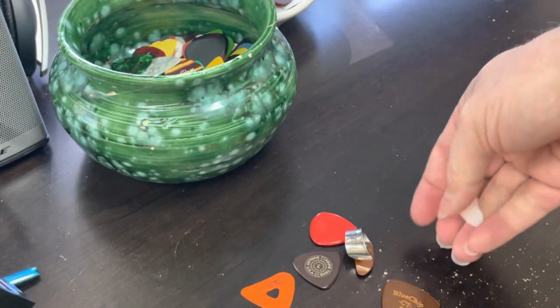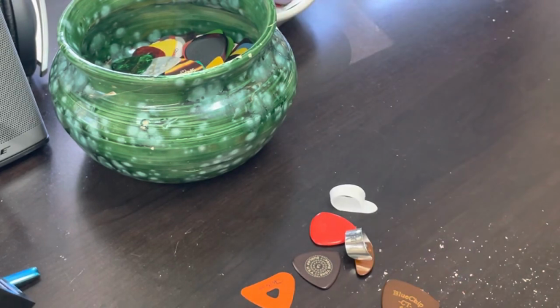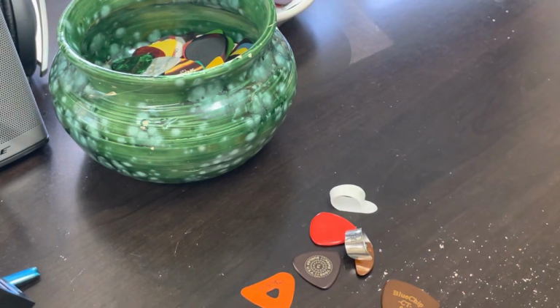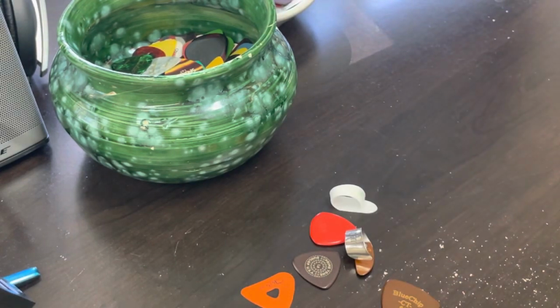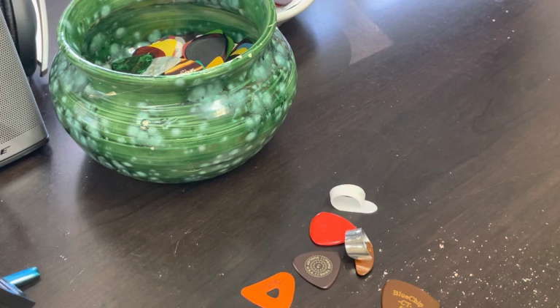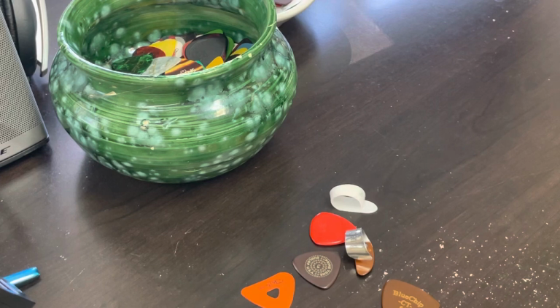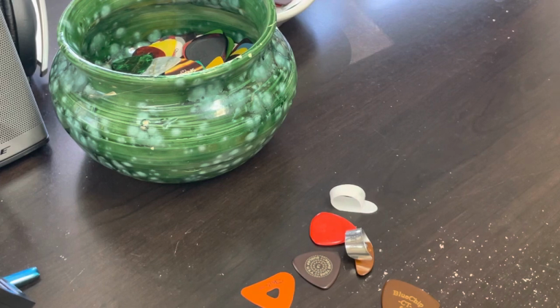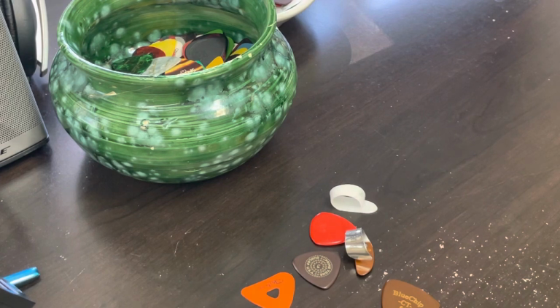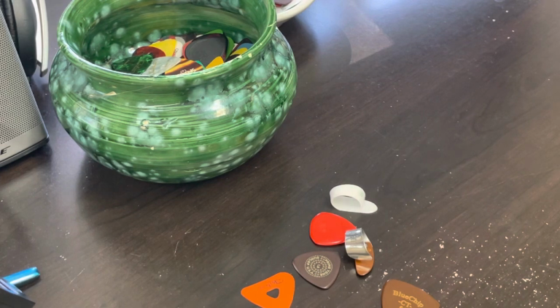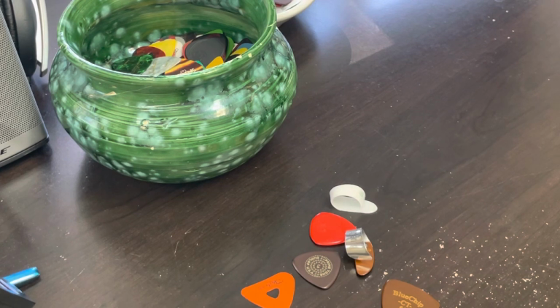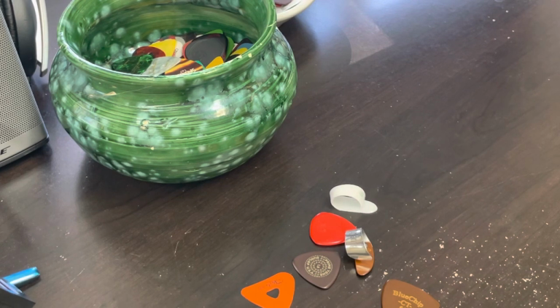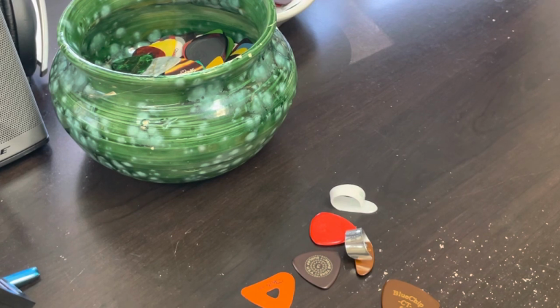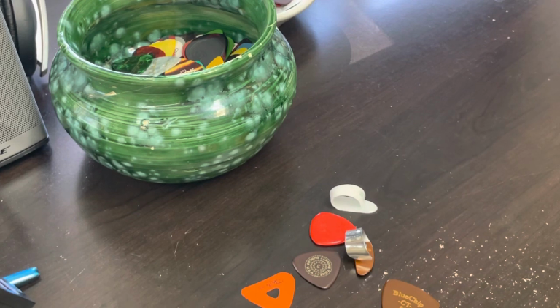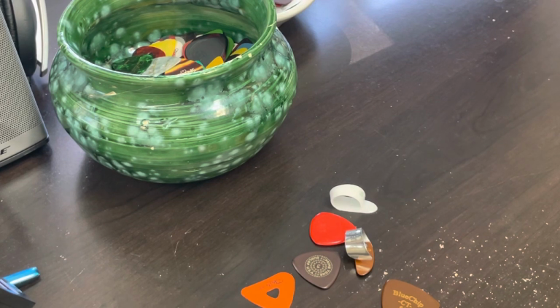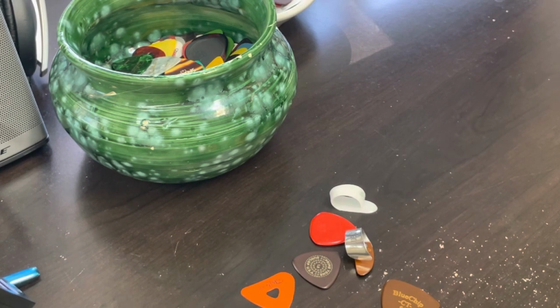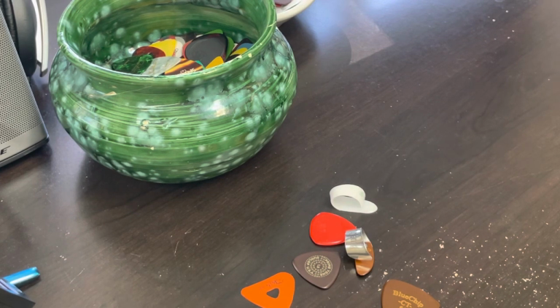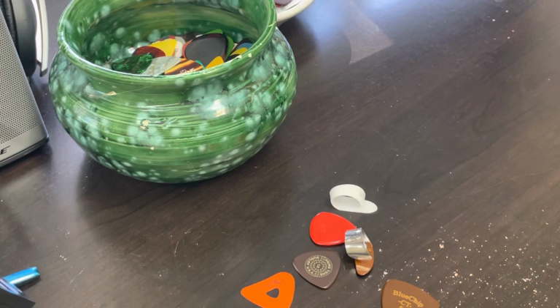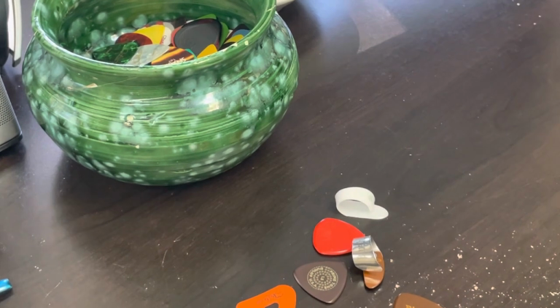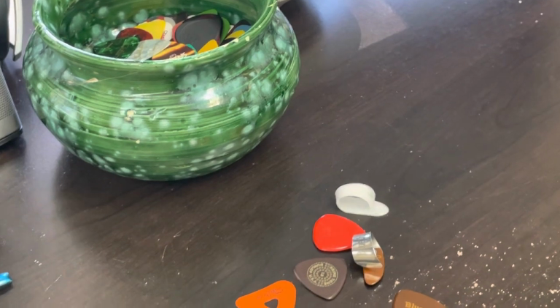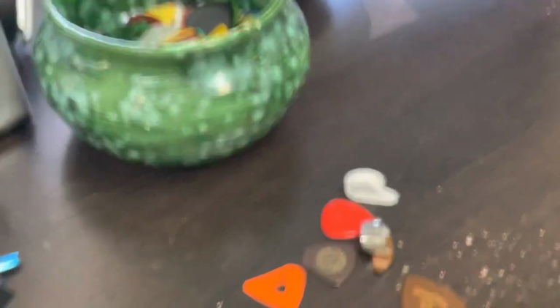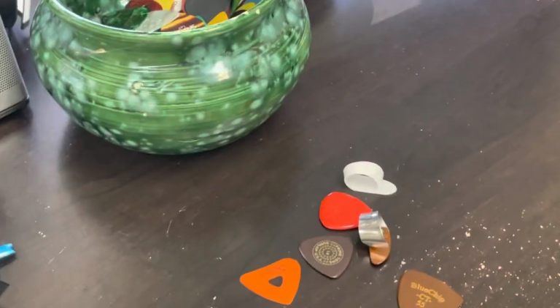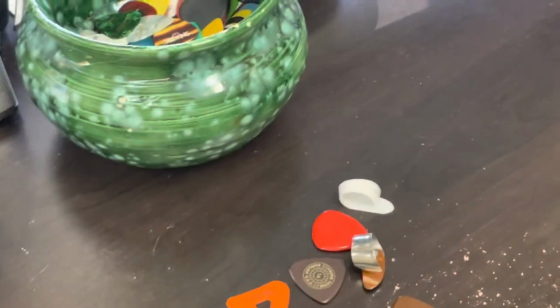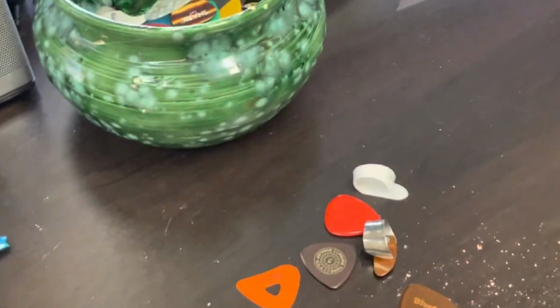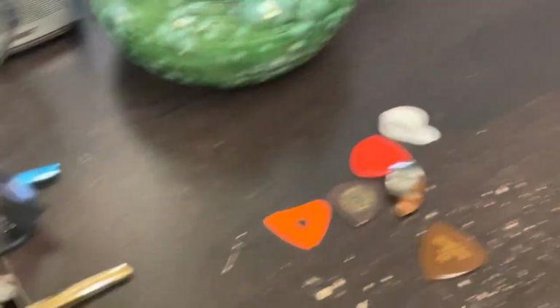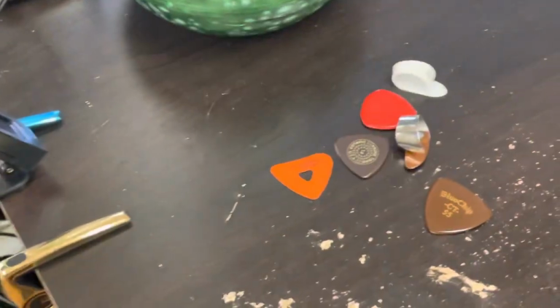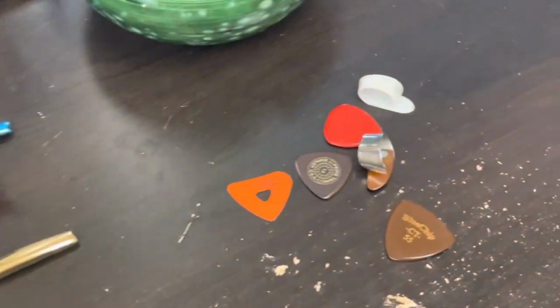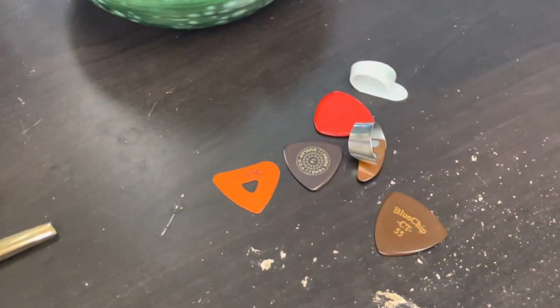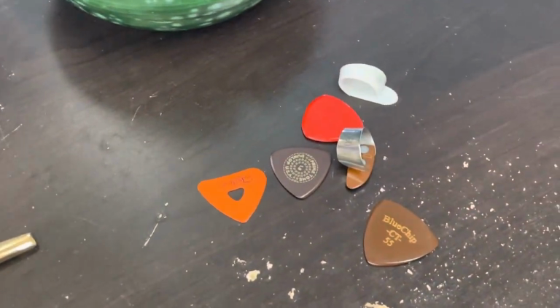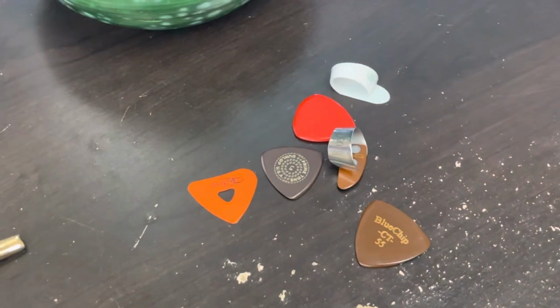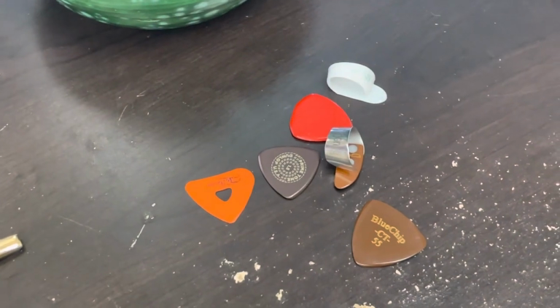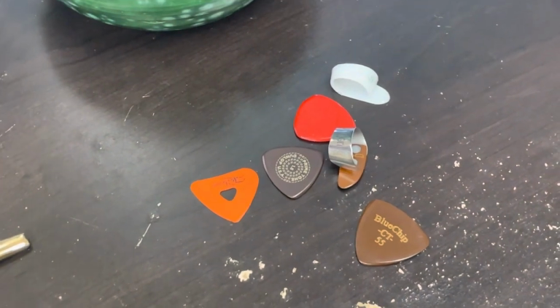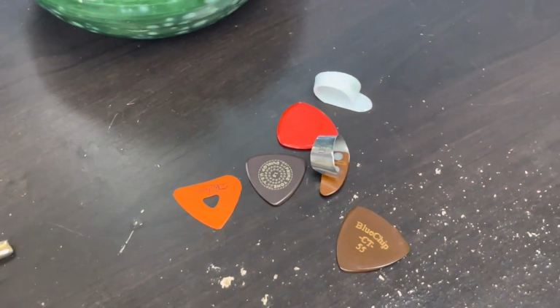Those are my handful of favorite picks and hopefully you enjoyed me talking about them. If you have any questions, feel free to let me know in the comments — I'm glad to answer them. Thanks for watching.